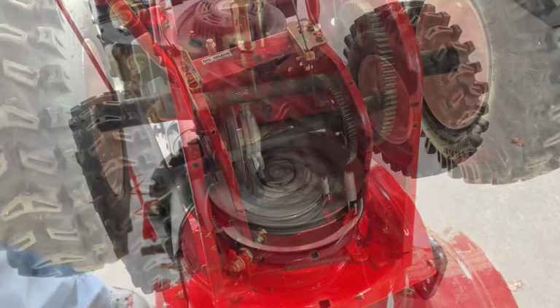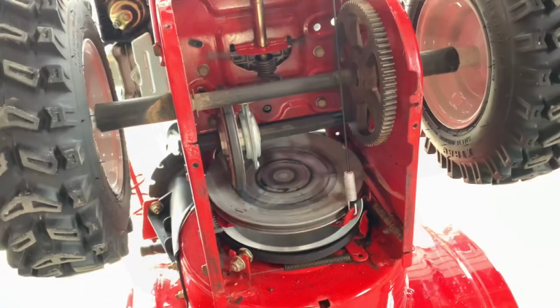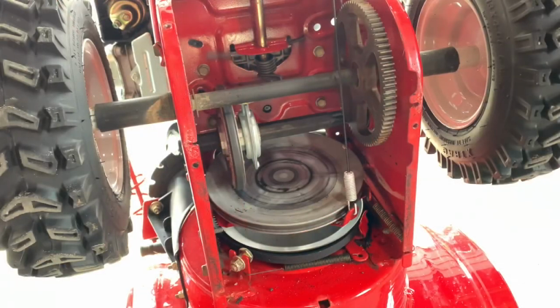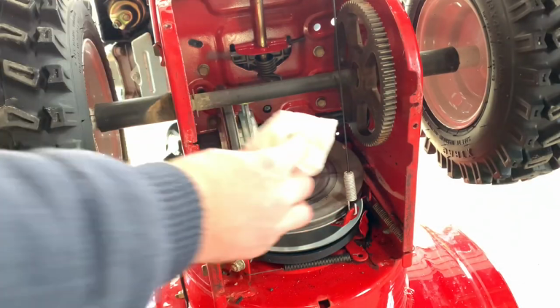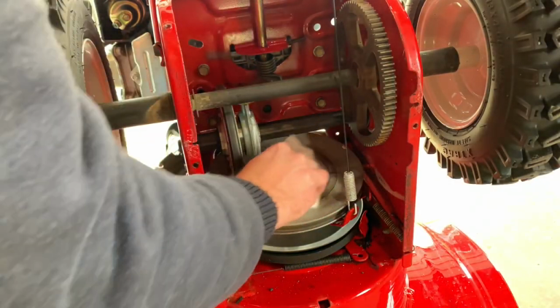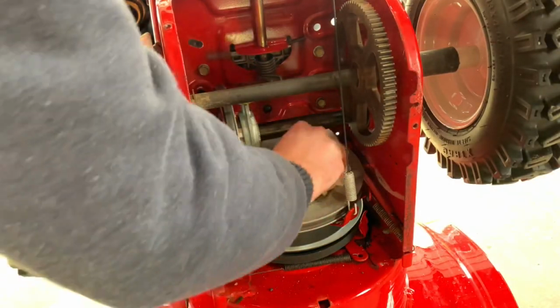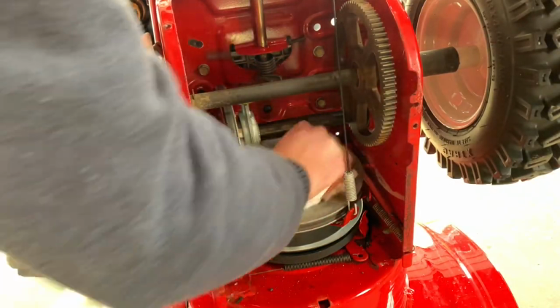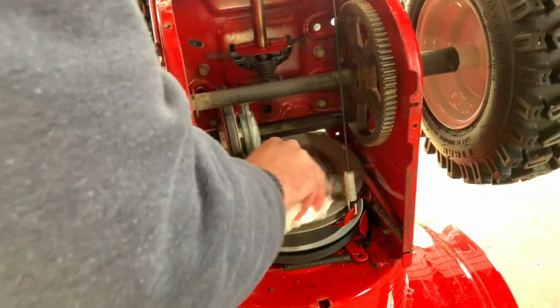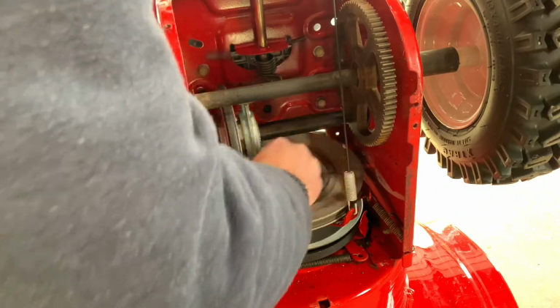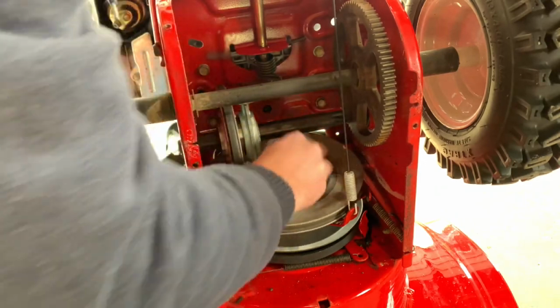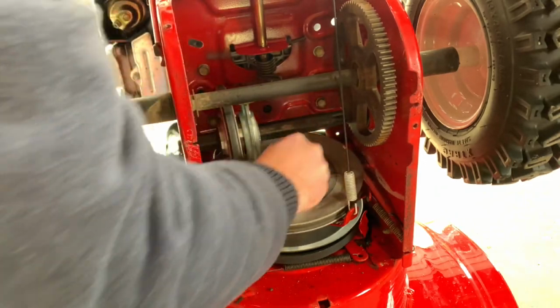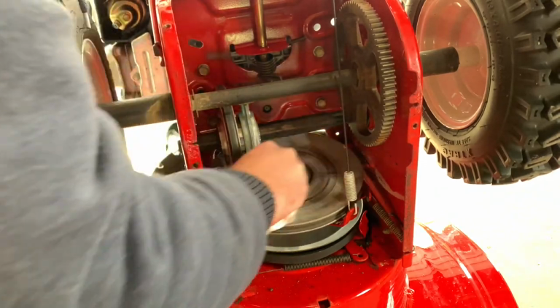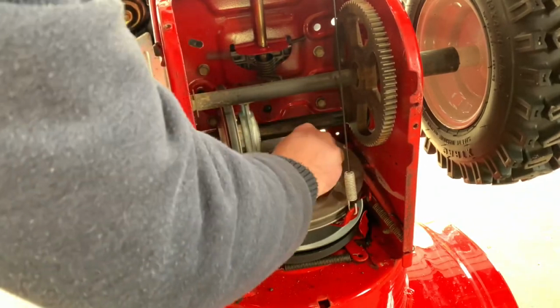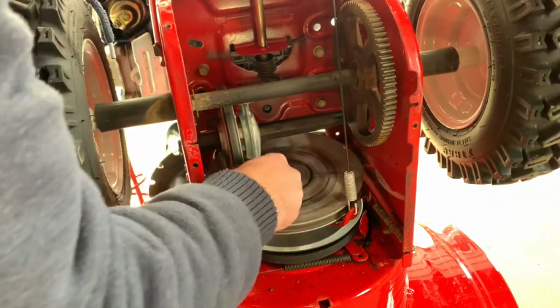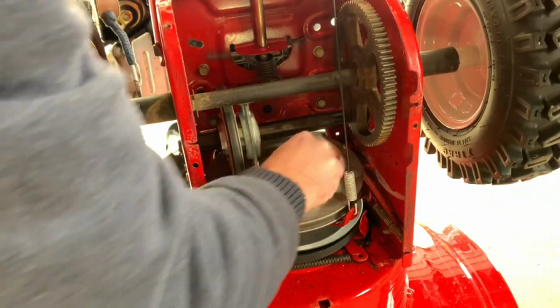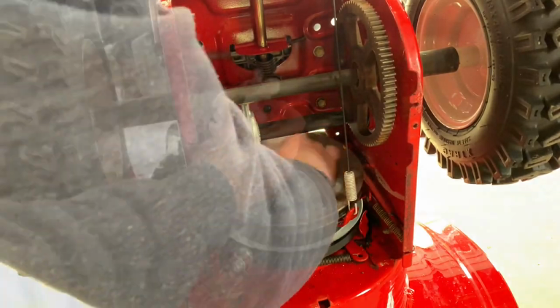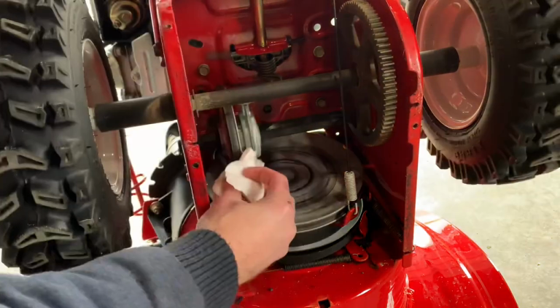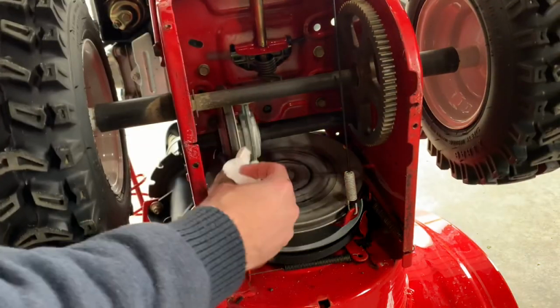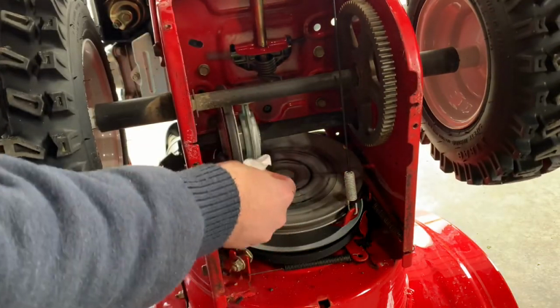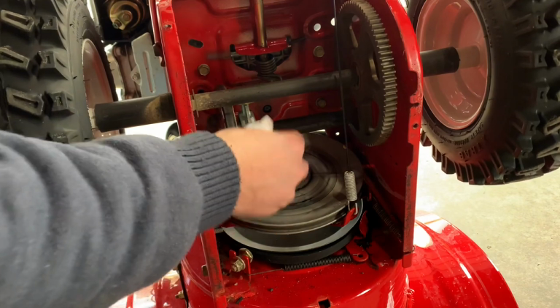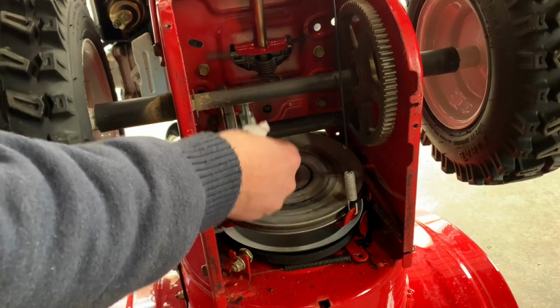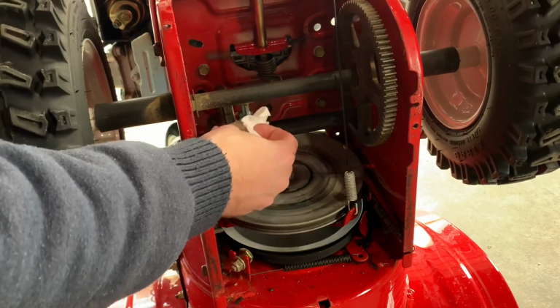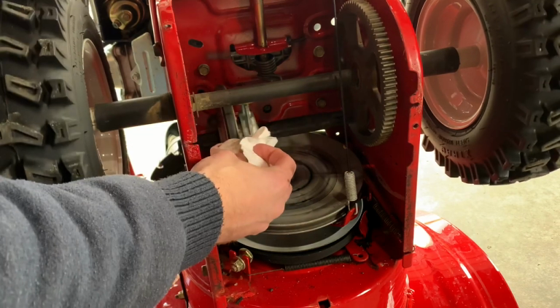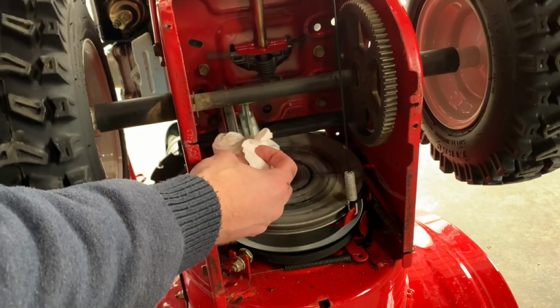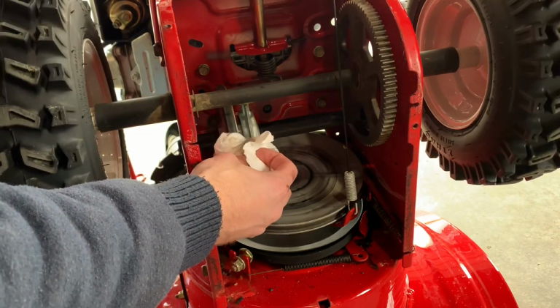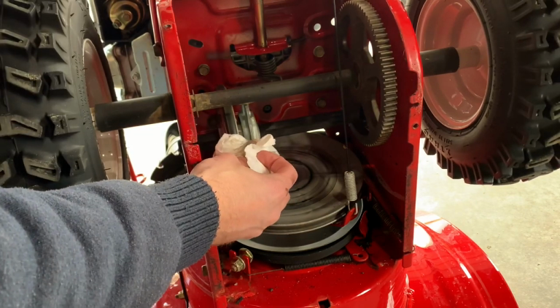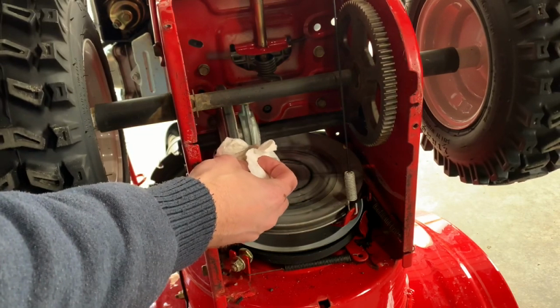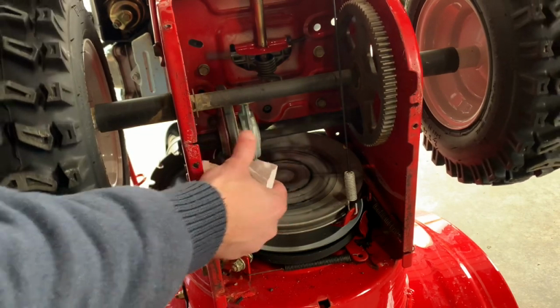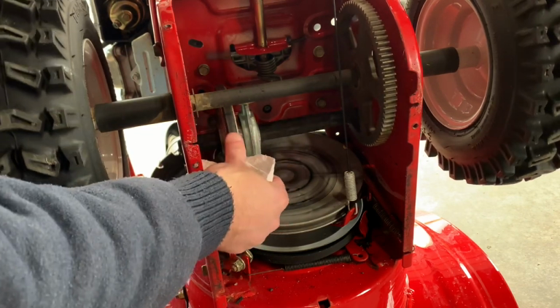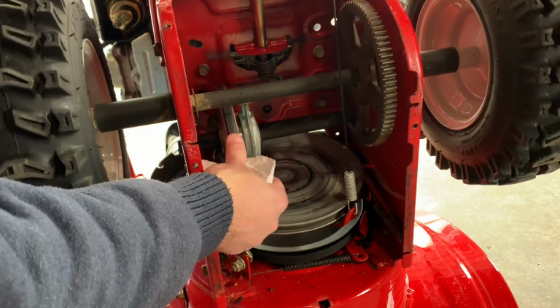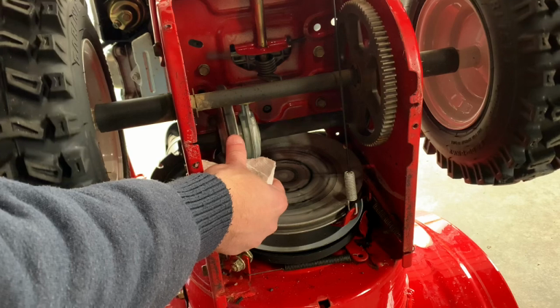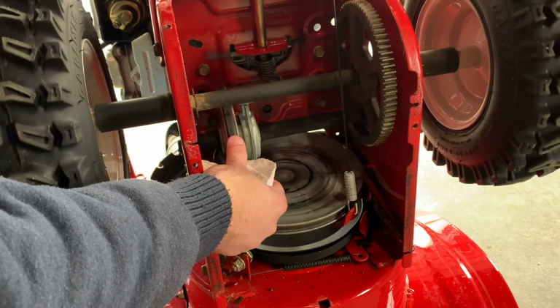Now's a good time to clean the drive wheel. I use a spray degreaser and get off some of that grime. You can also run a little degreaser over the drive wheel itself. Now's a good time to give it a good inspection to make sure everything looks good — no flat spots or anything worn.